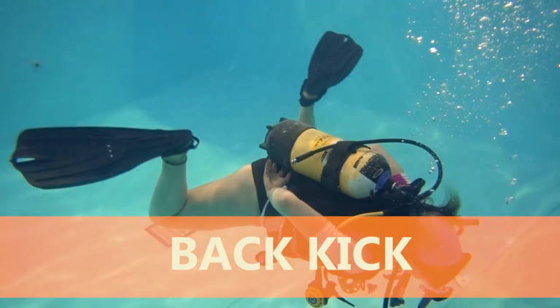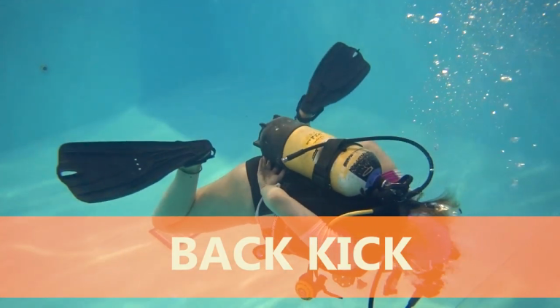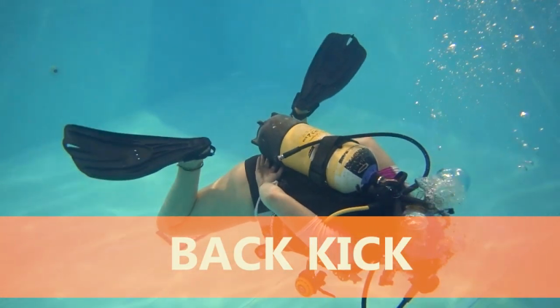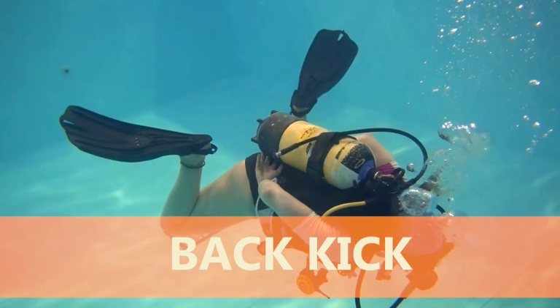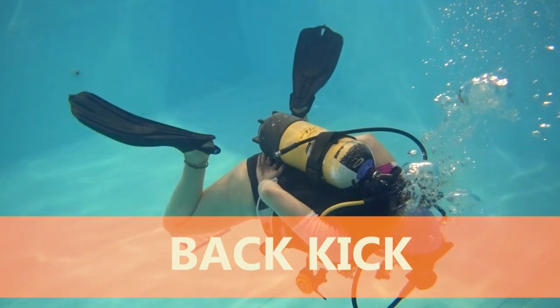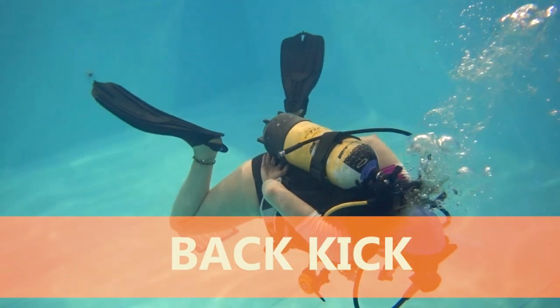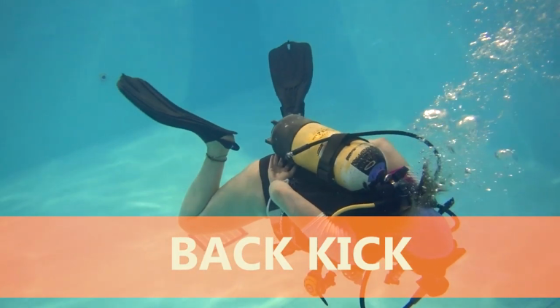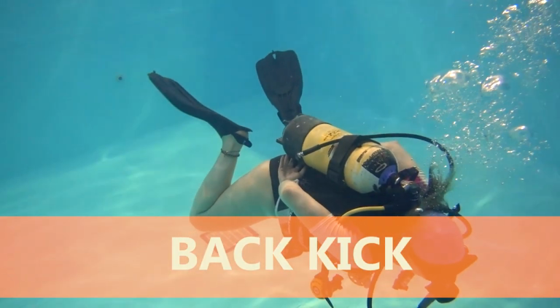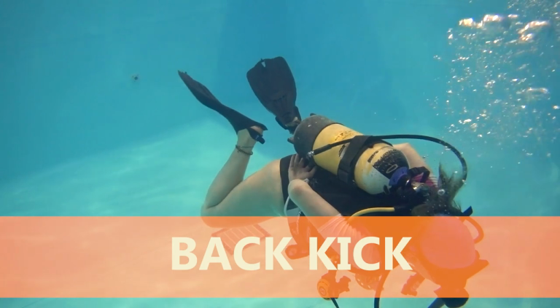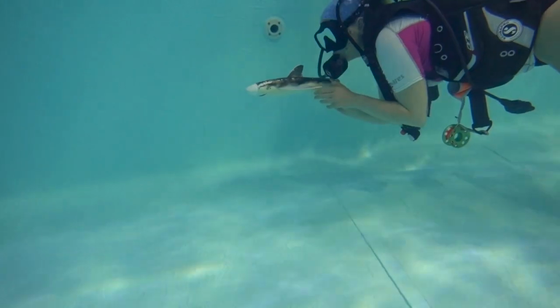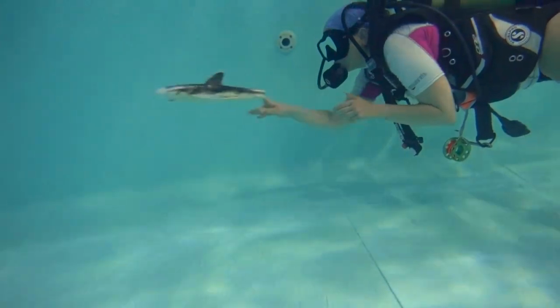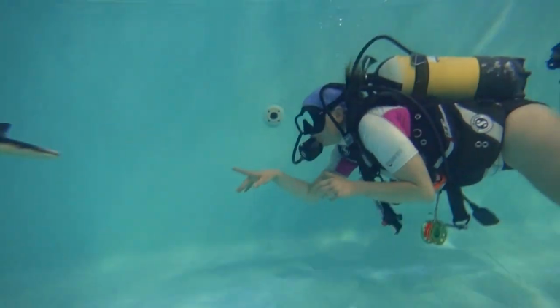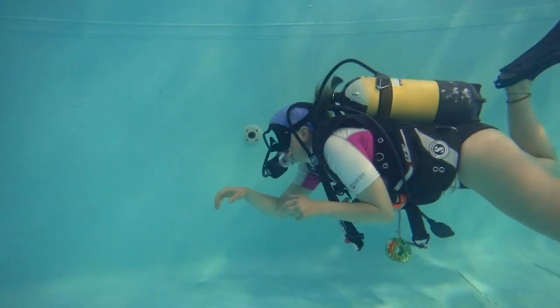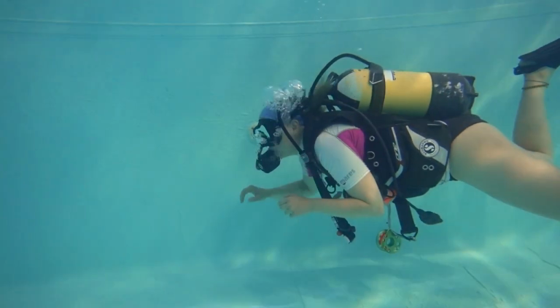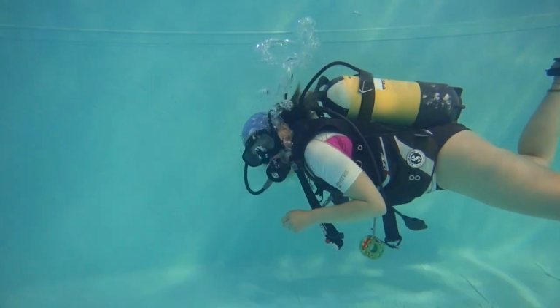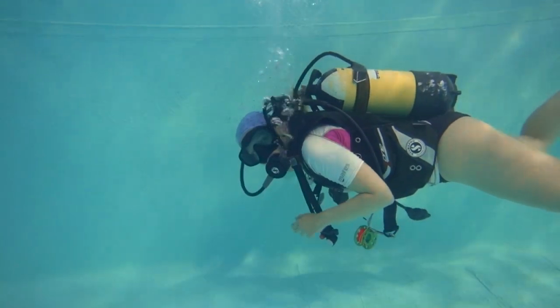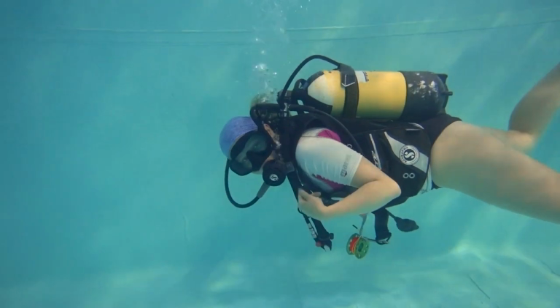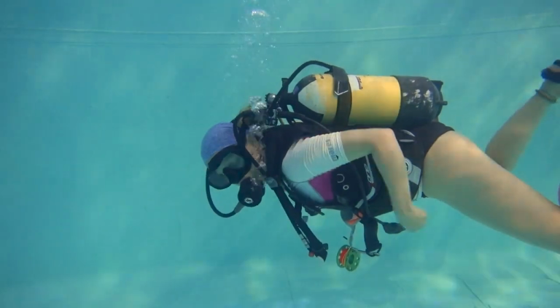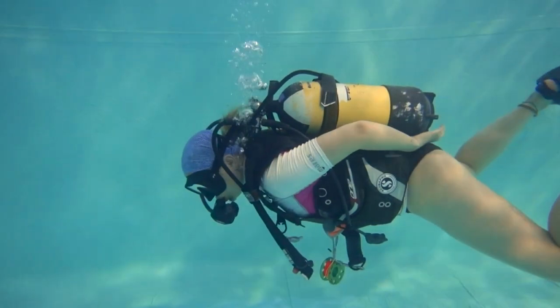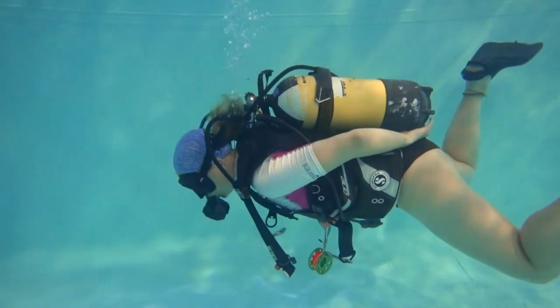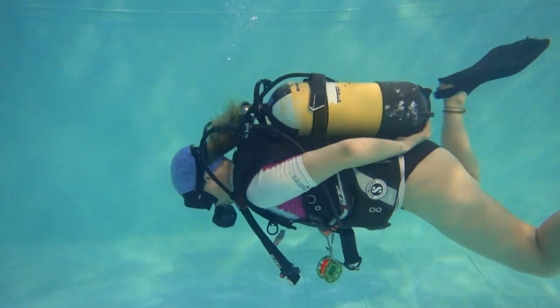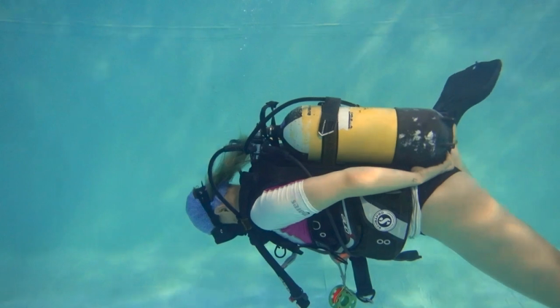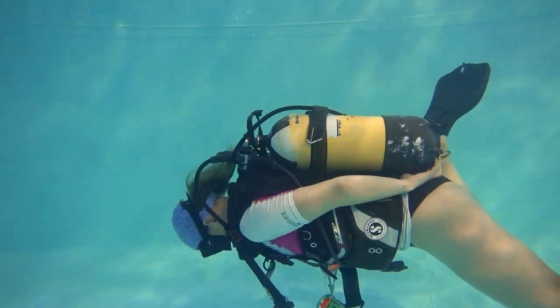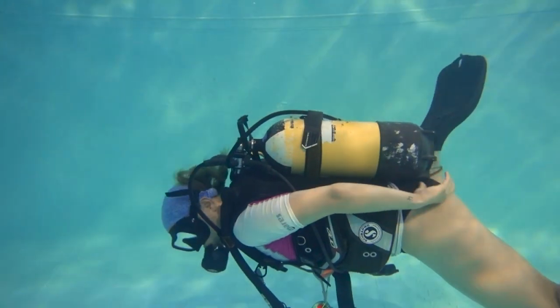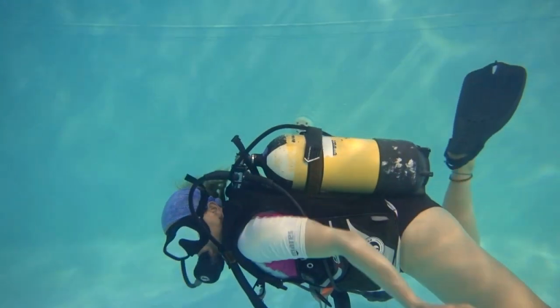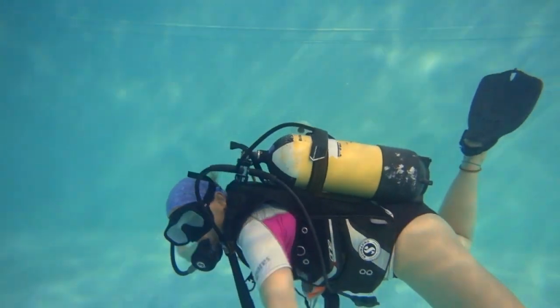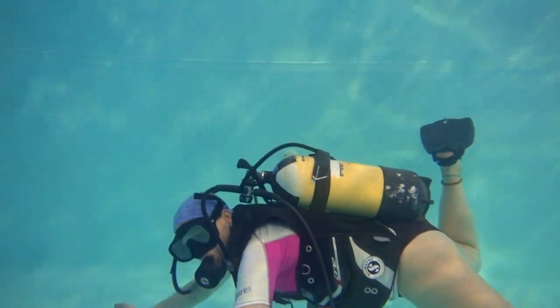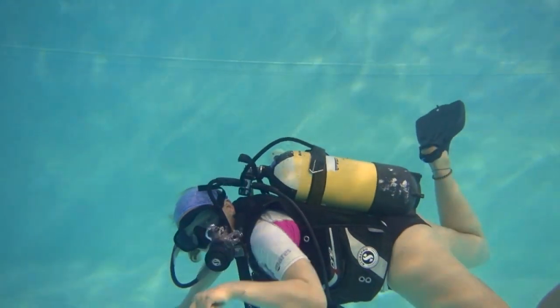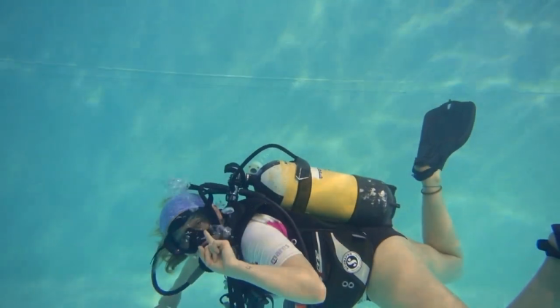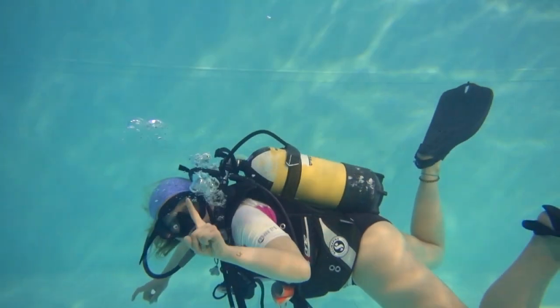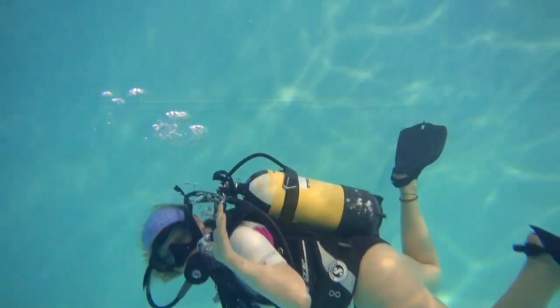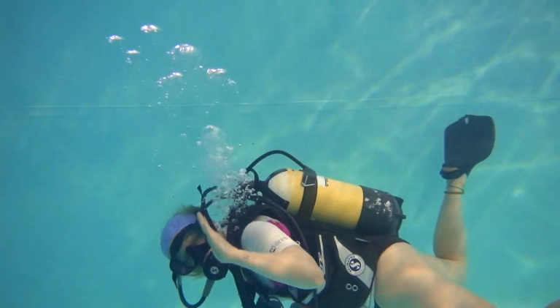First, position. In order to back kick, you must first be horizontal. Remember, we want to move through the water, not up and down. A slight incline of your body will either send you up or it will send you down.